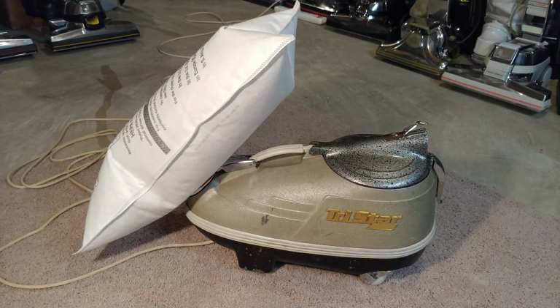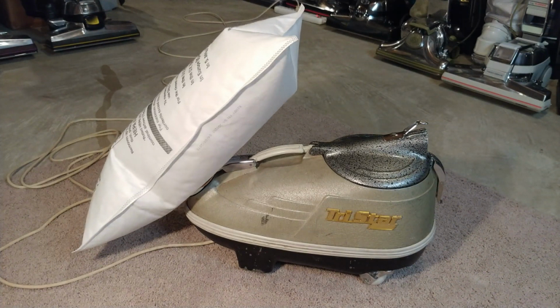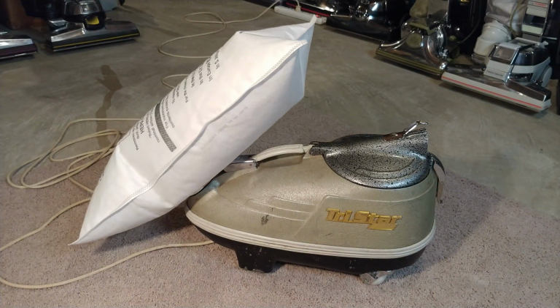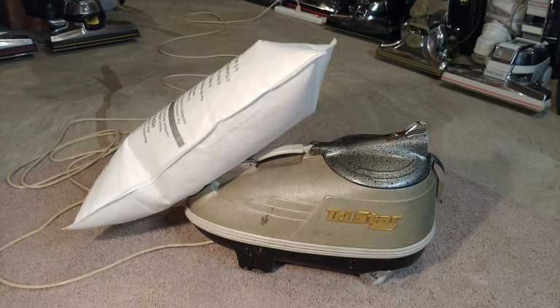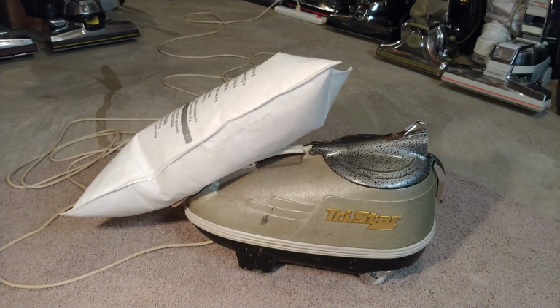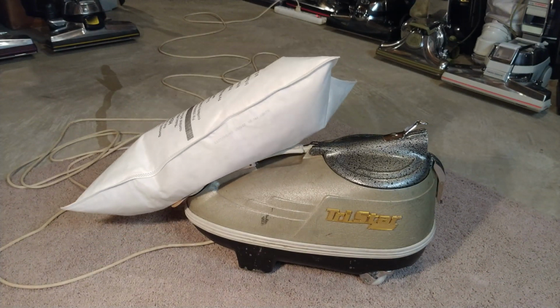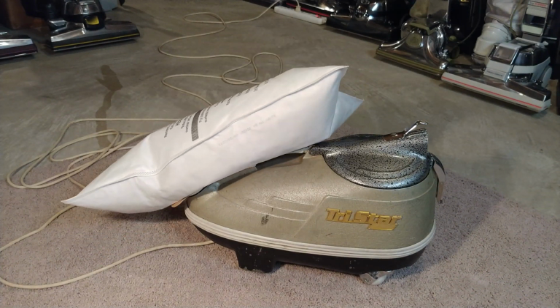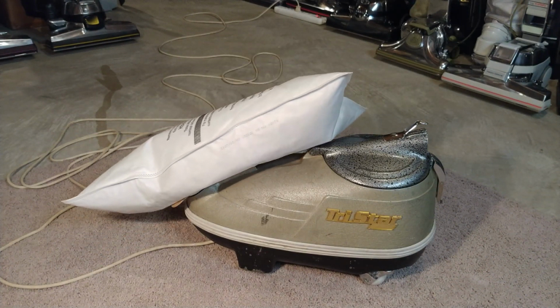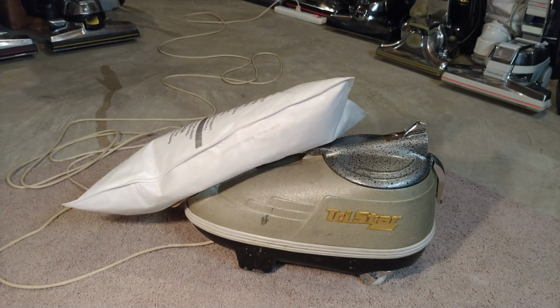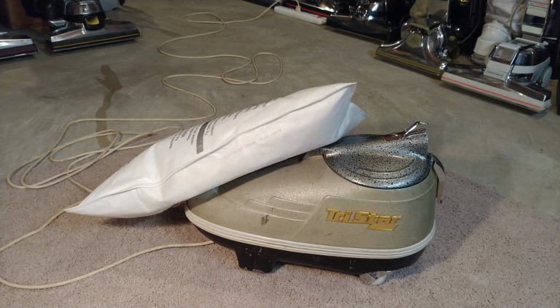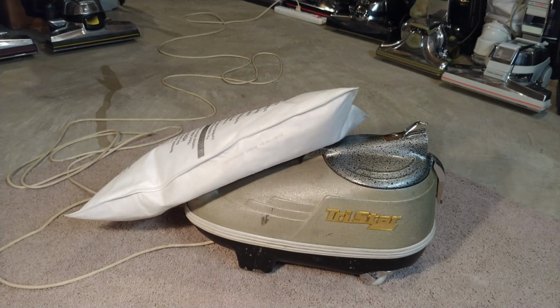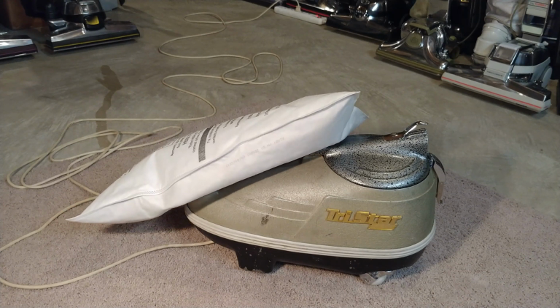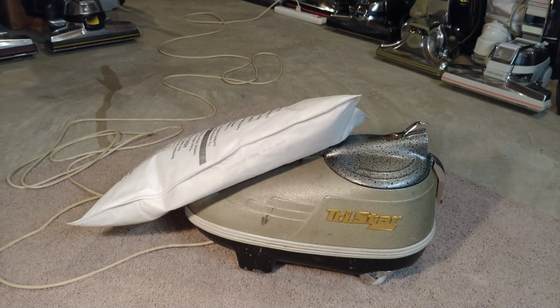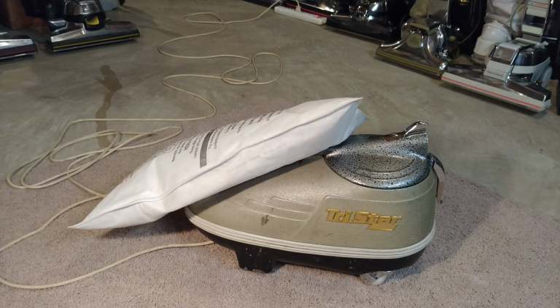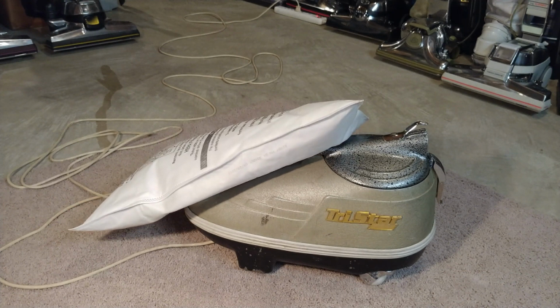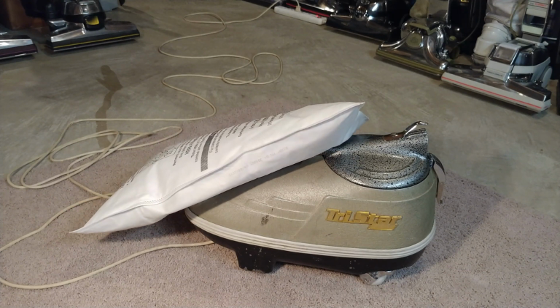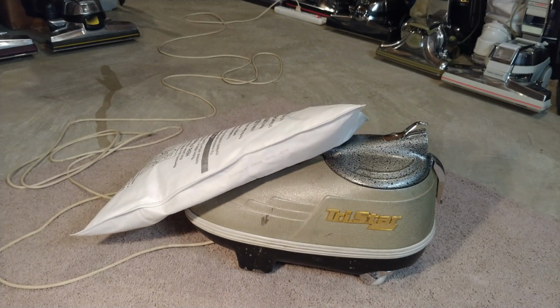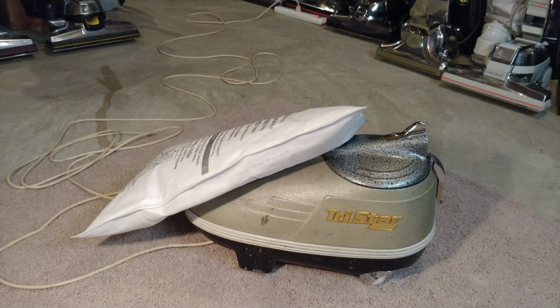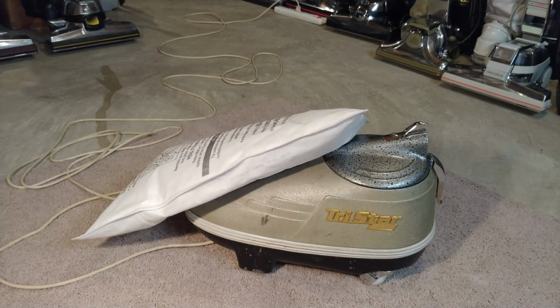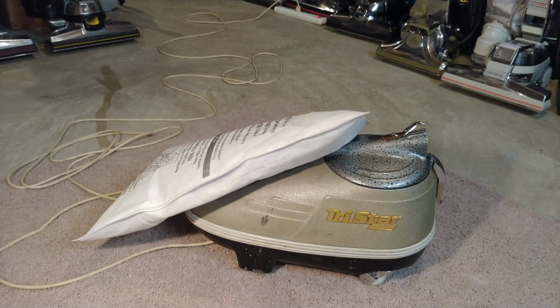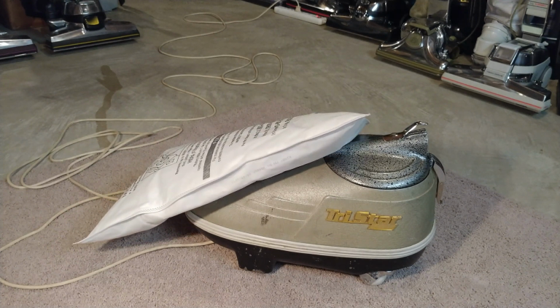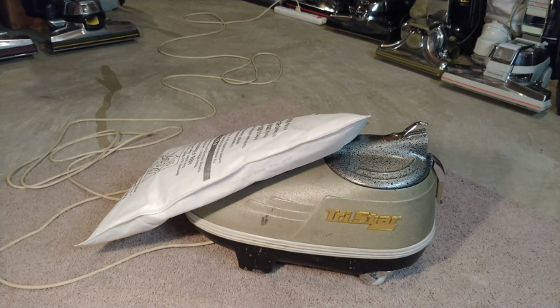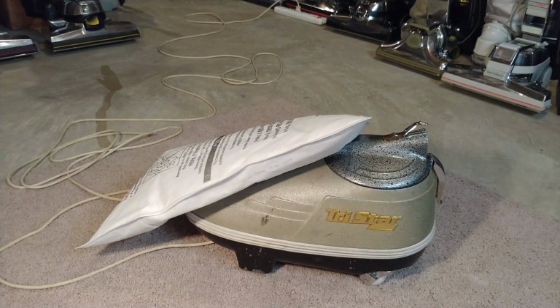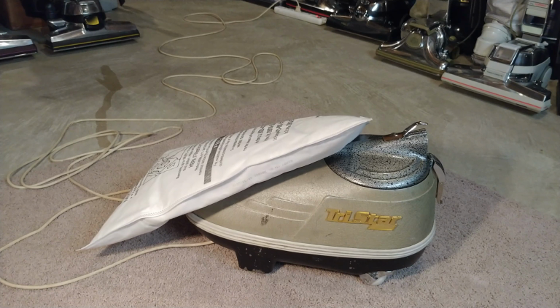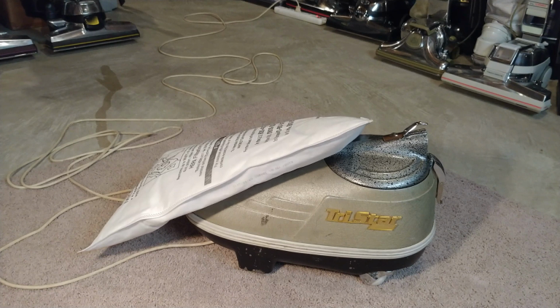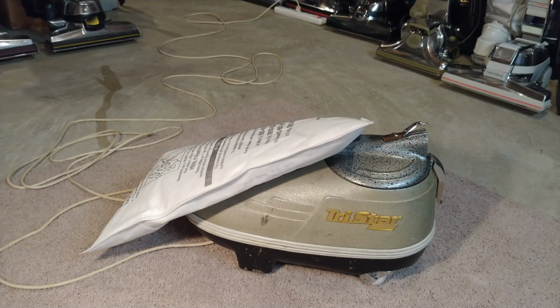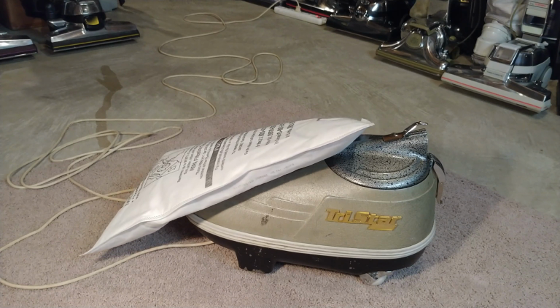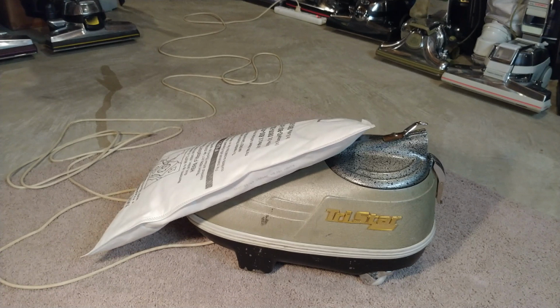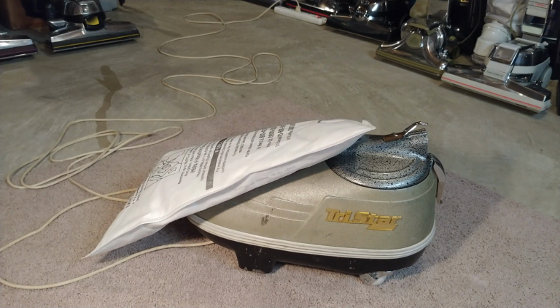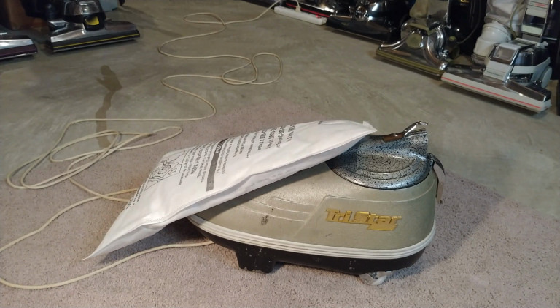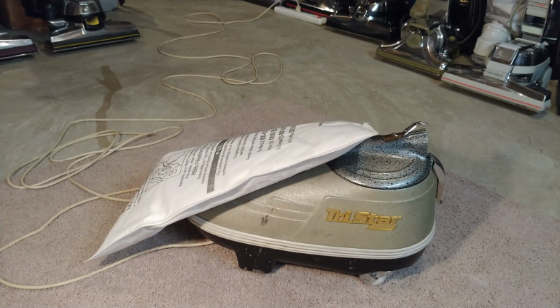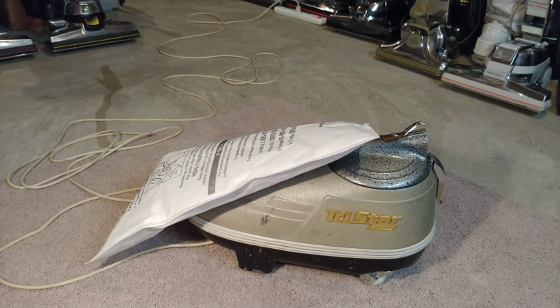Well, it hasn't blown off! I'm going to have to take this Tri-Star up to my sealed test room and do some particle tests — wonder how they'll come out.